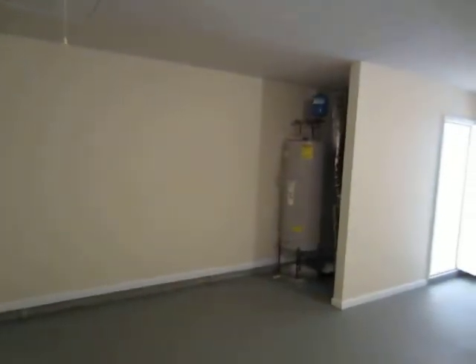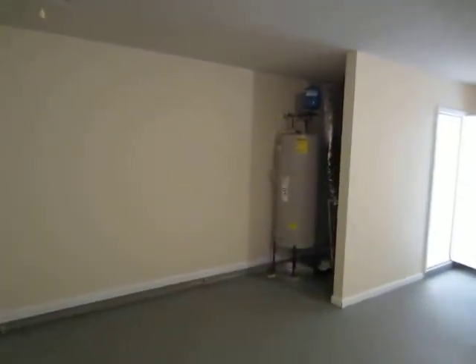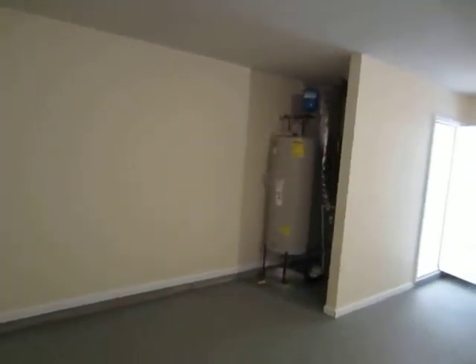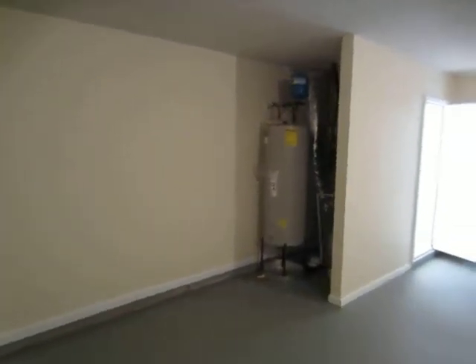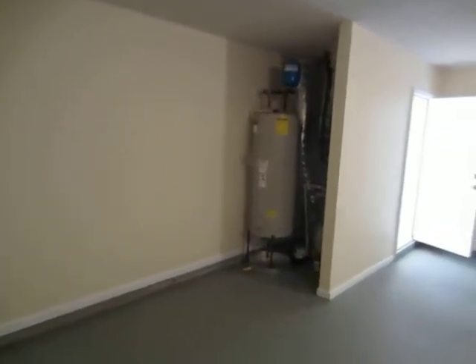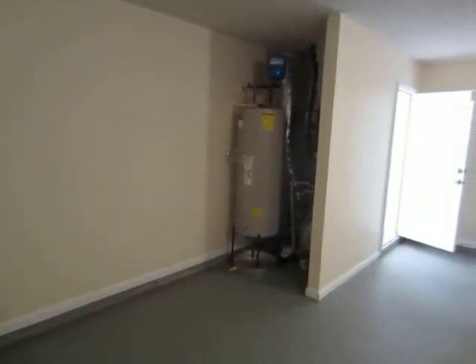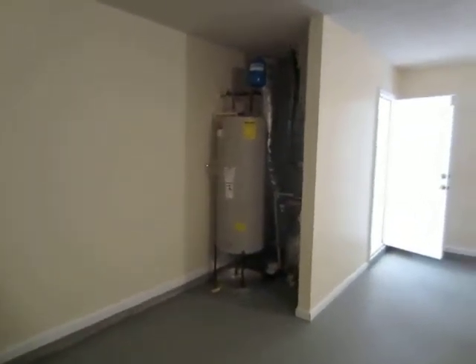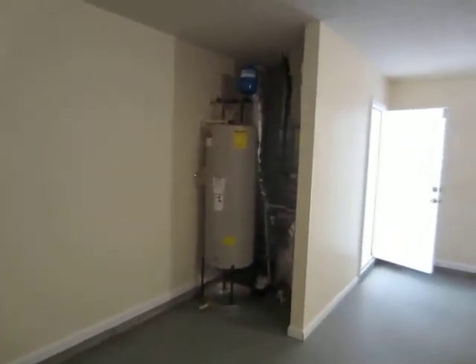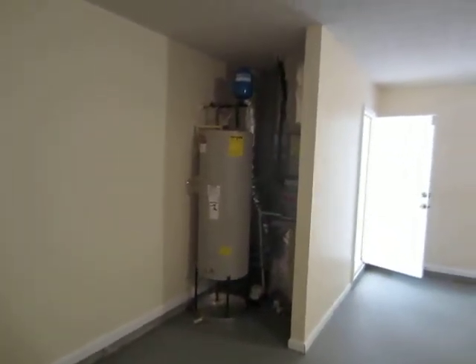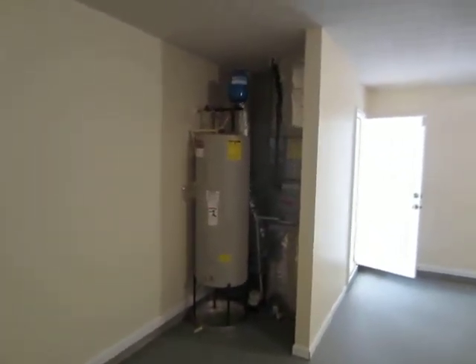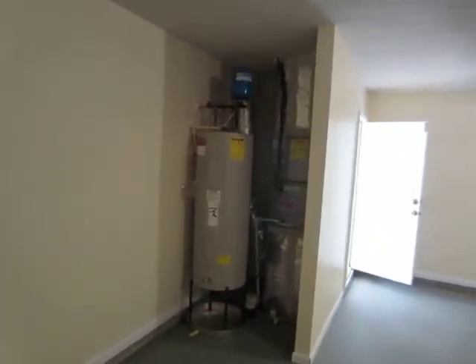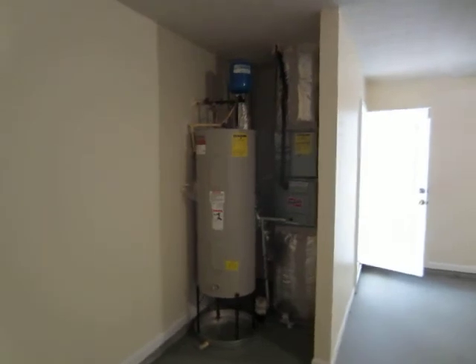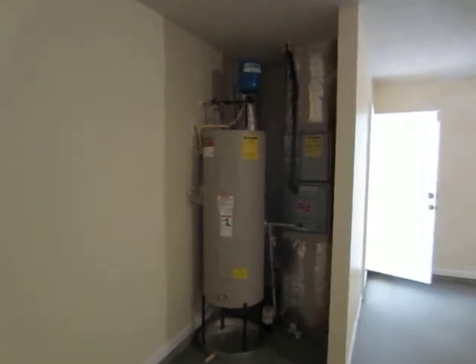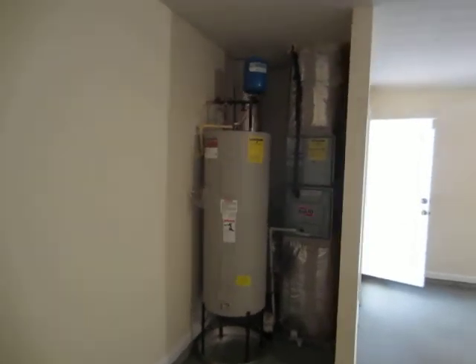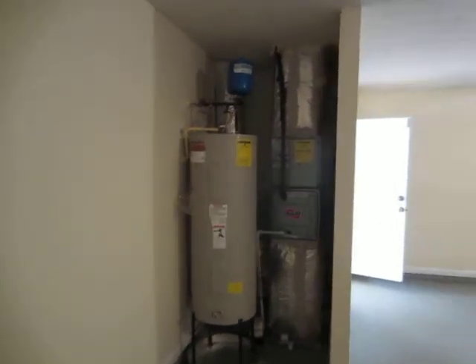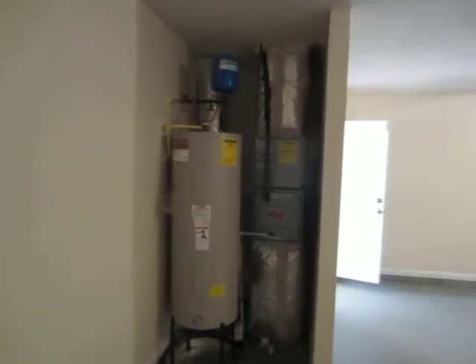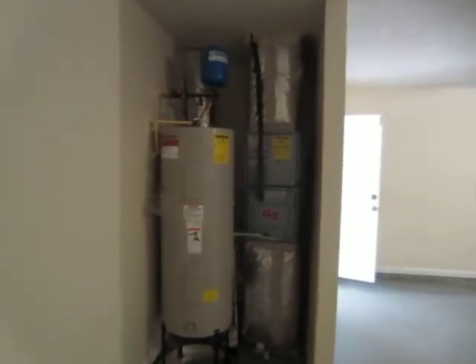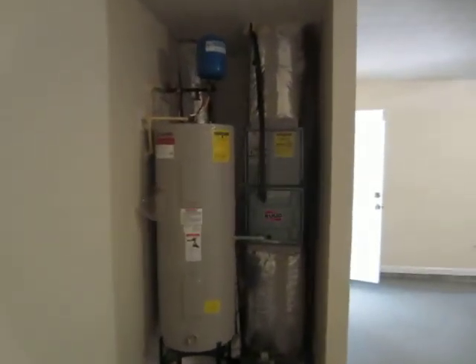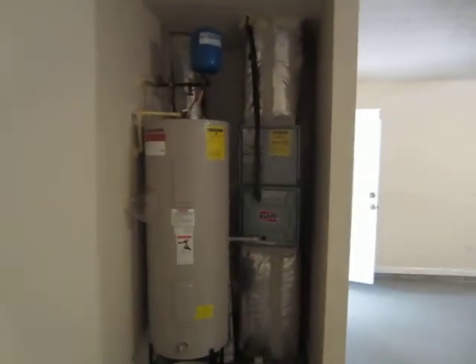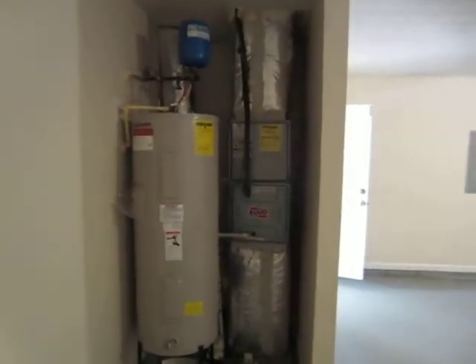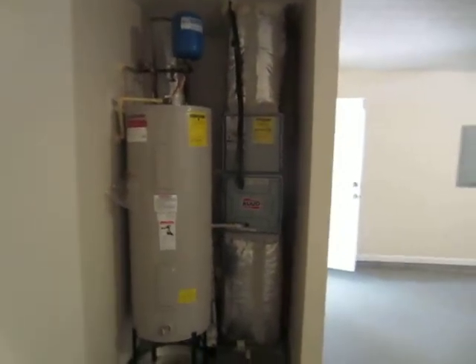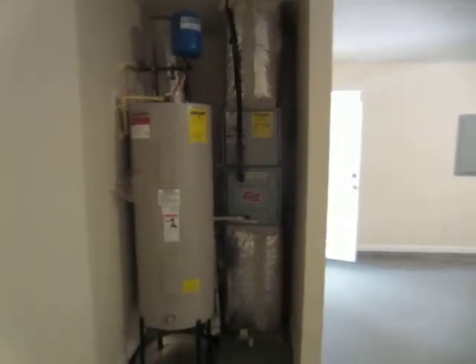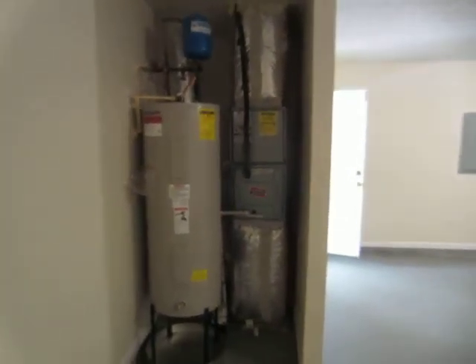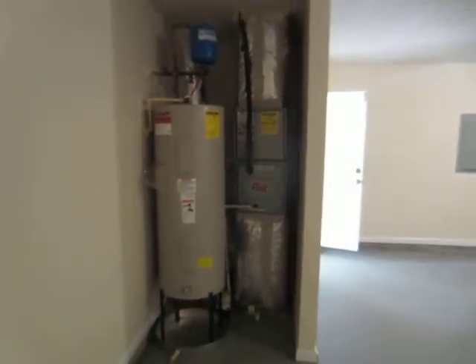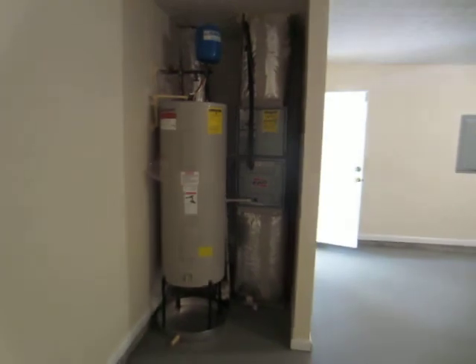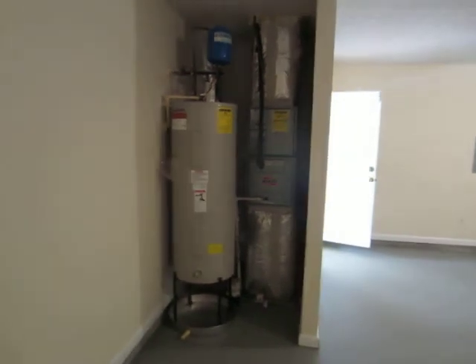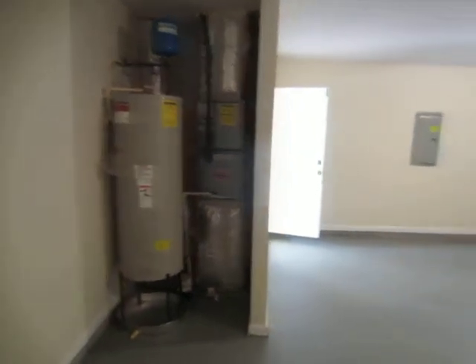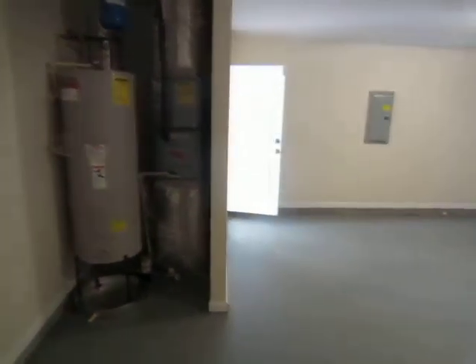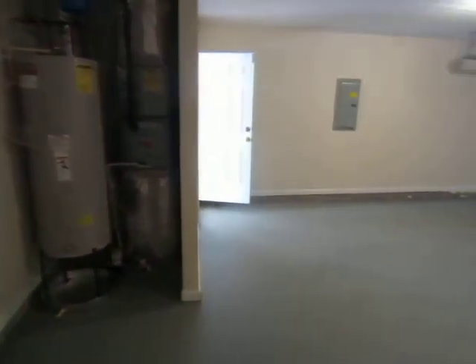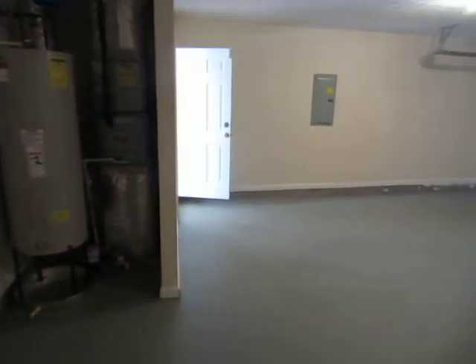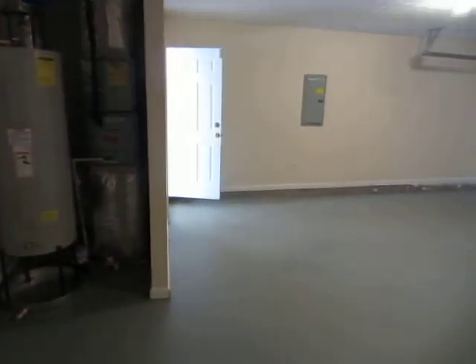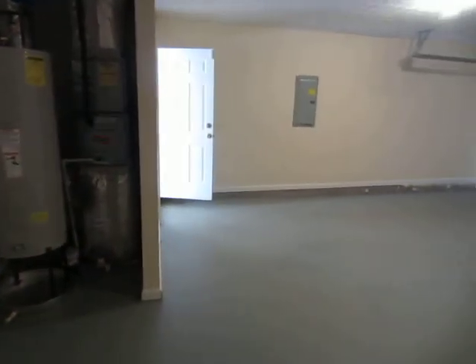The water heater and expansion tank are installed properly and working fine. The furnace is working fine, and this concludes the video at 300 Winfield Drive.